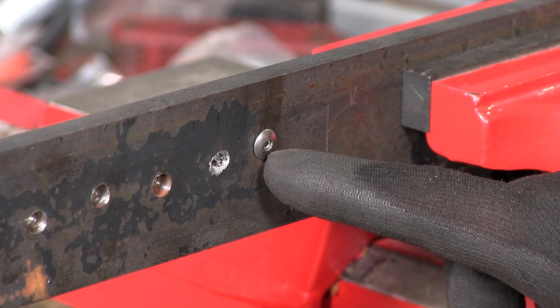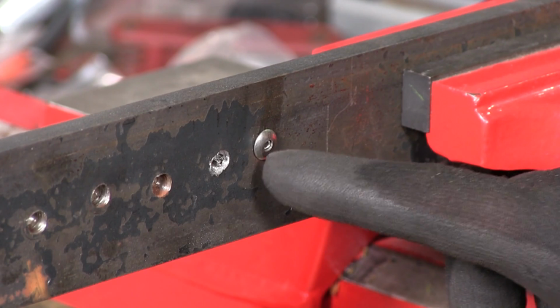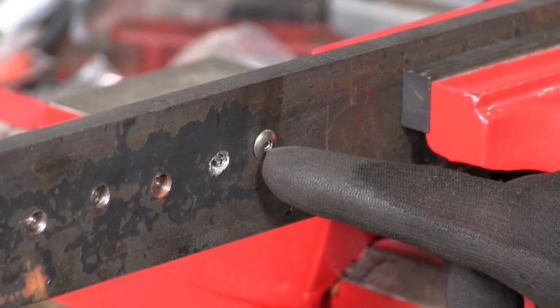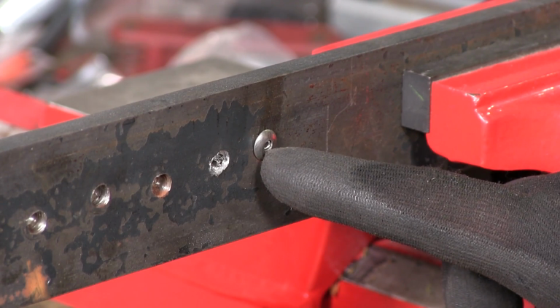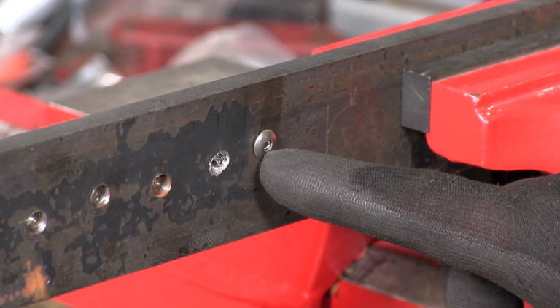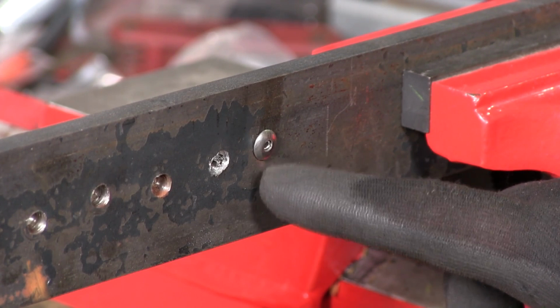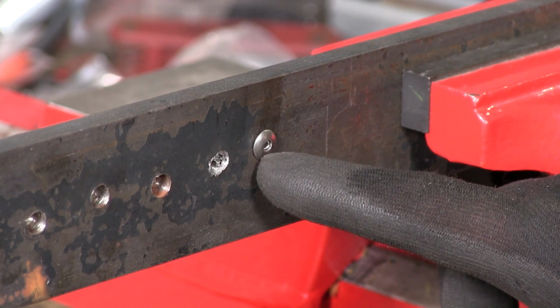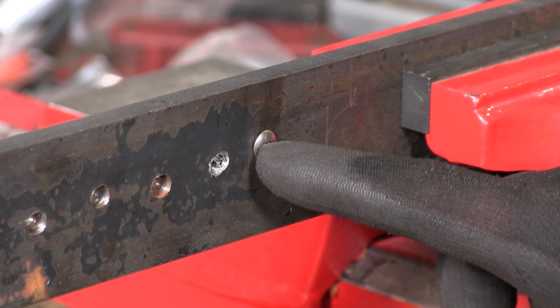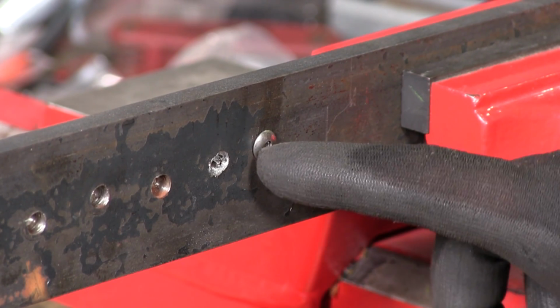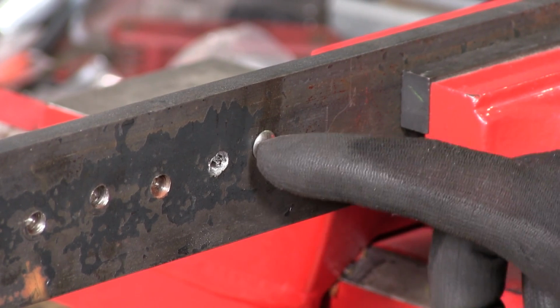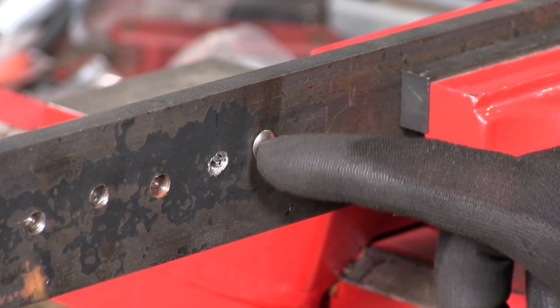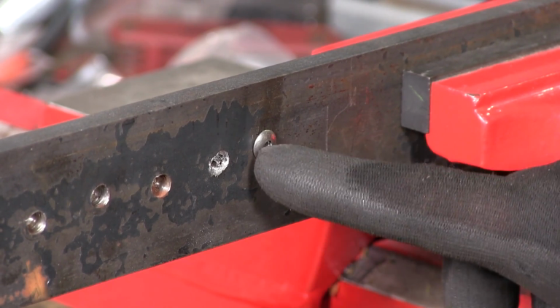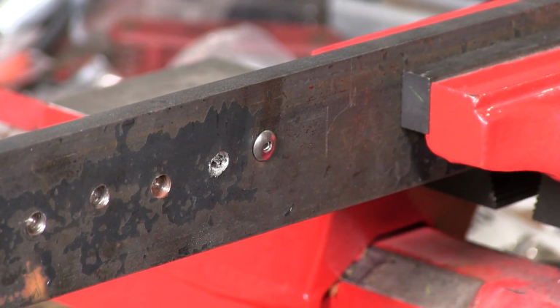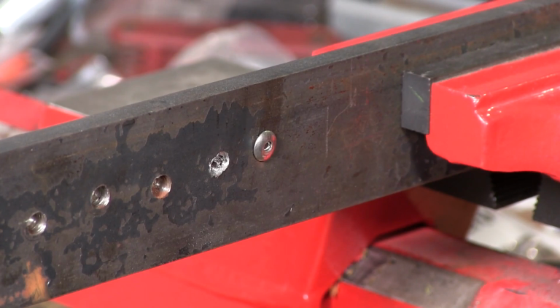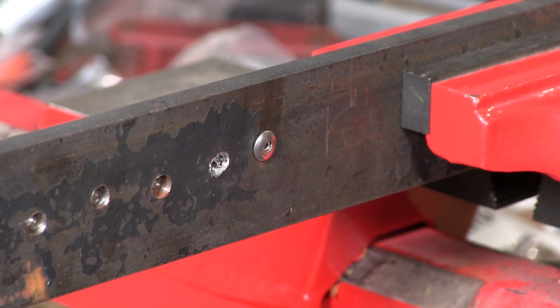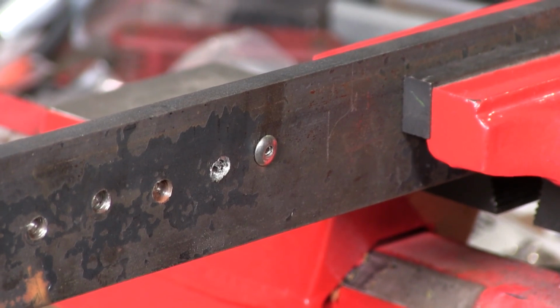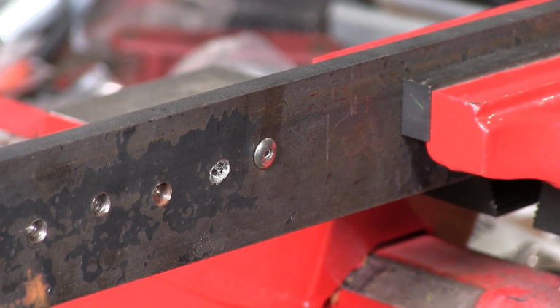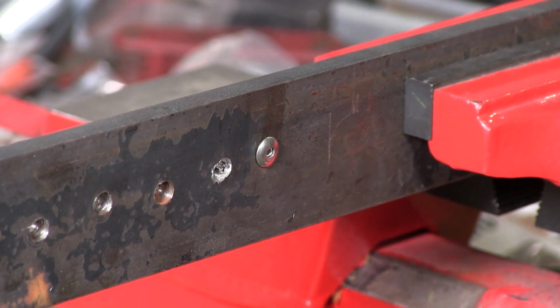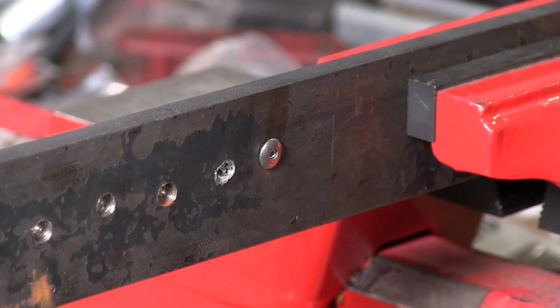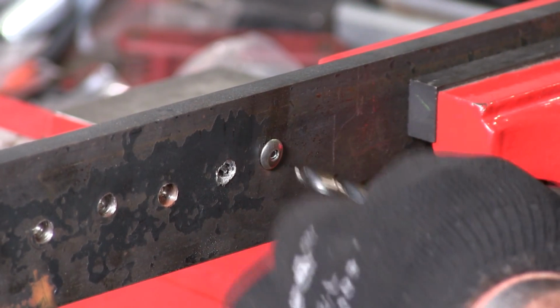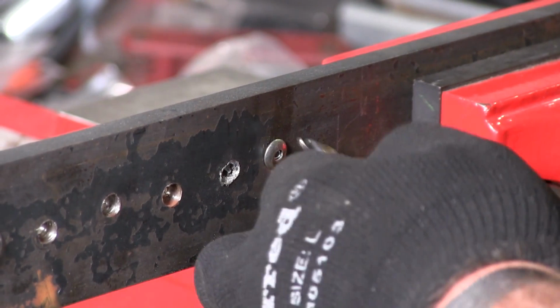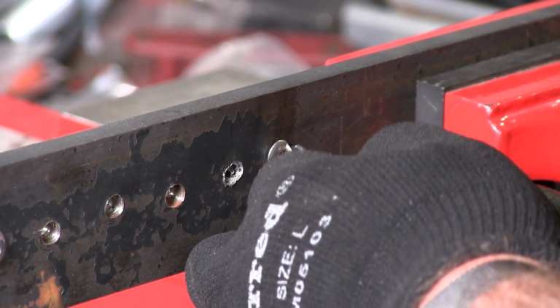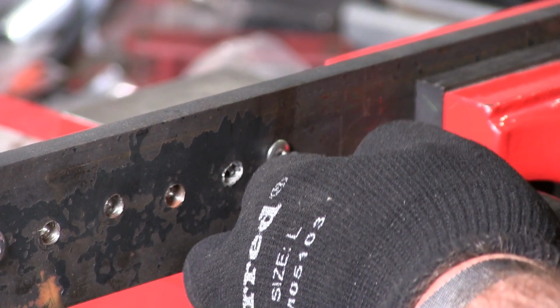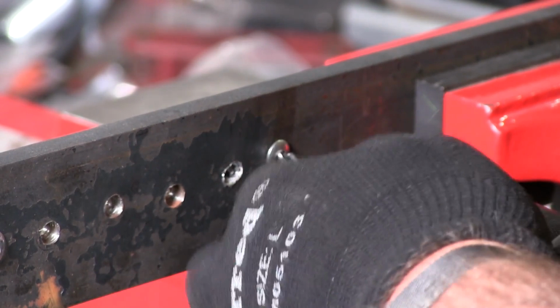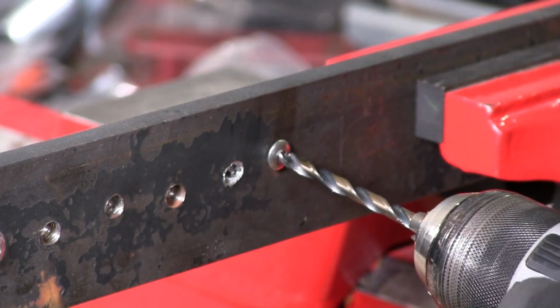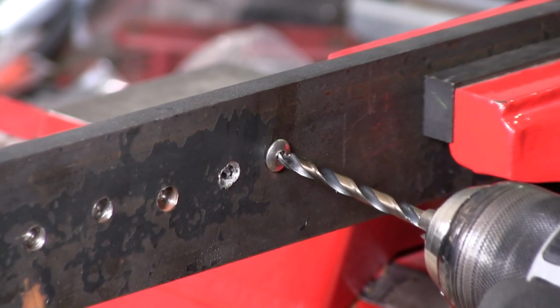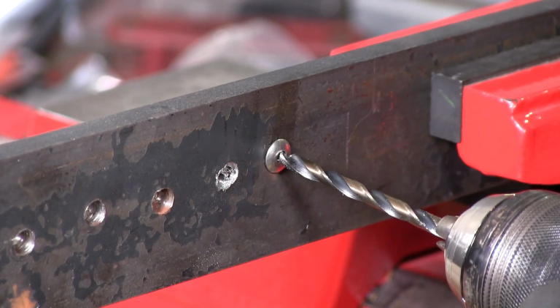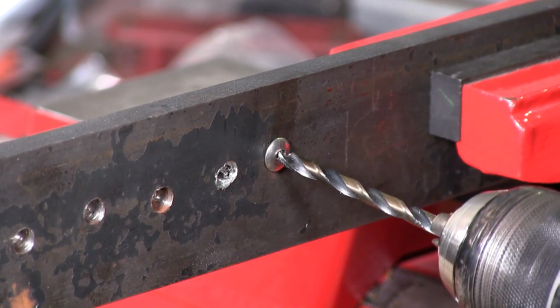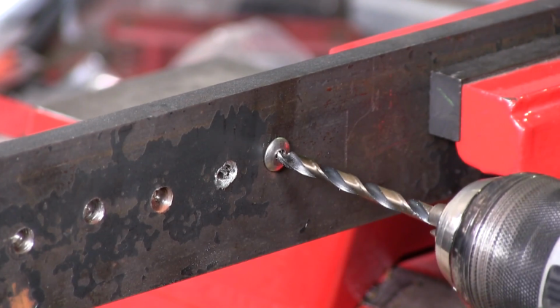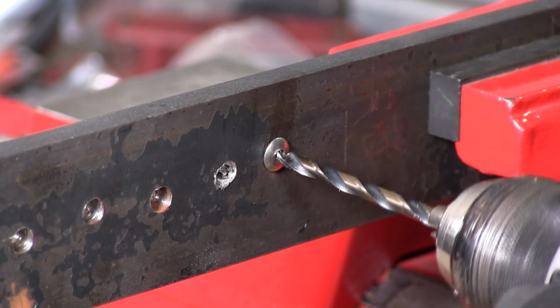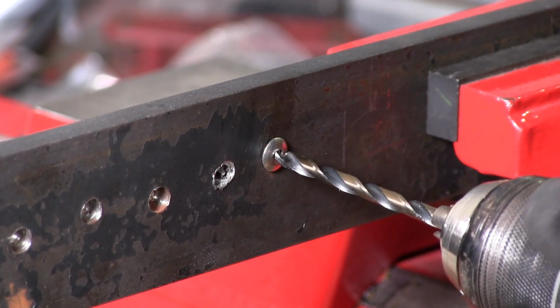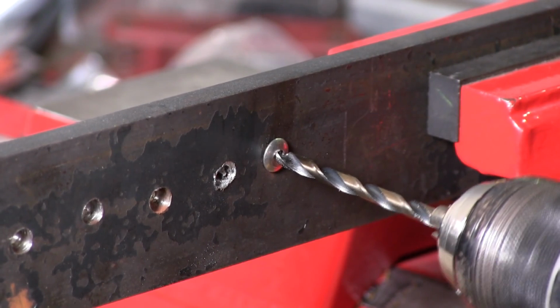So if that was not there and it didn't have such a good starting point, you would have to use a punch to get a starting point so your bit doesn't travel around the head of the rivet.